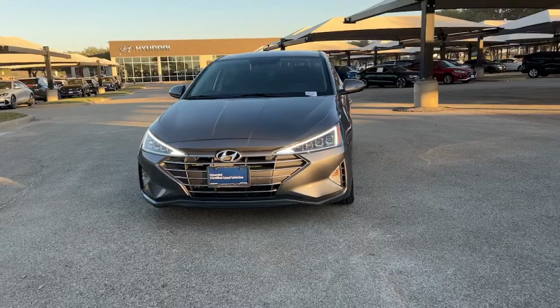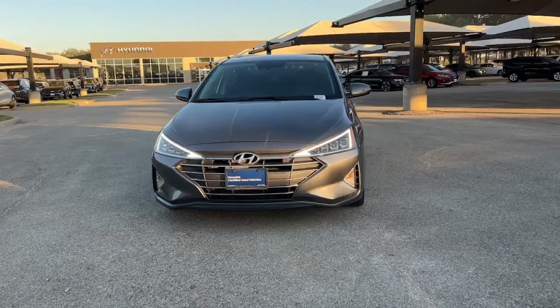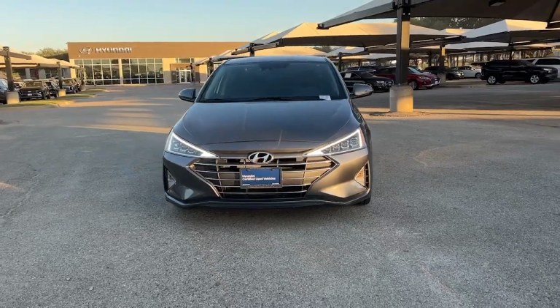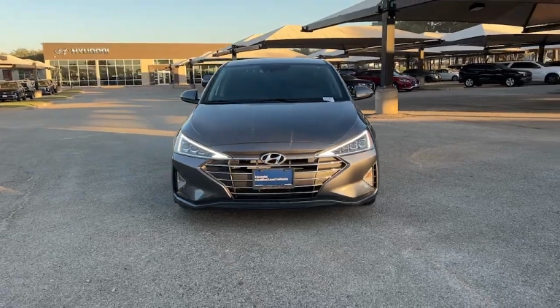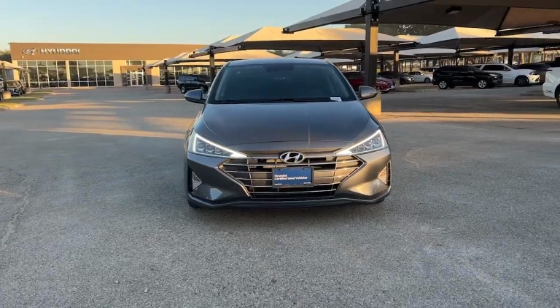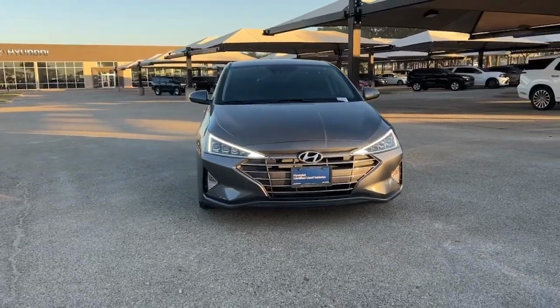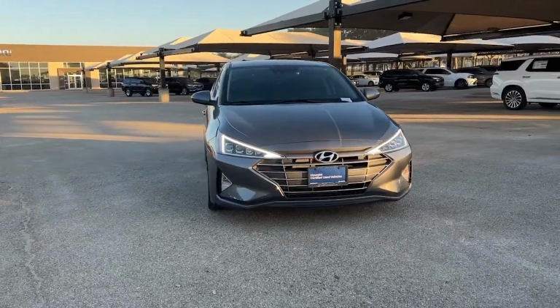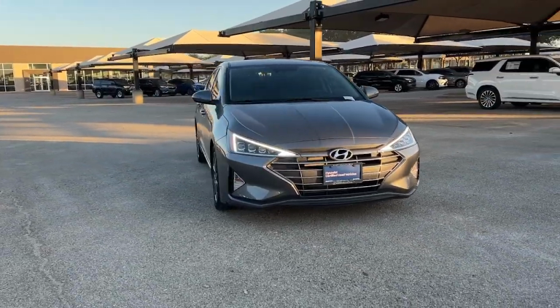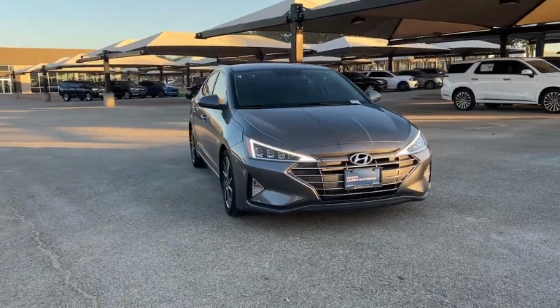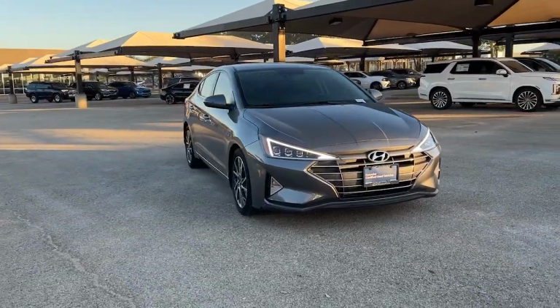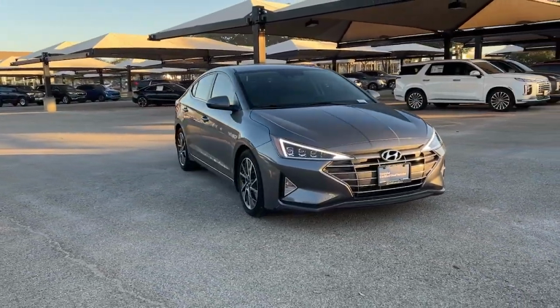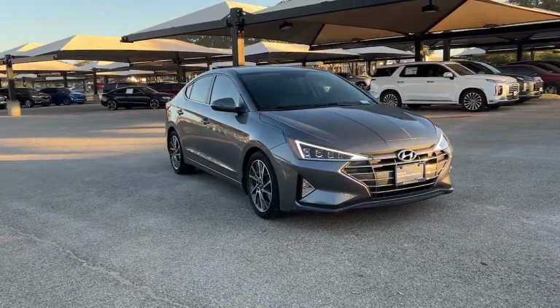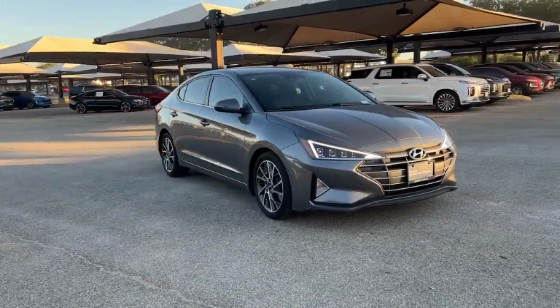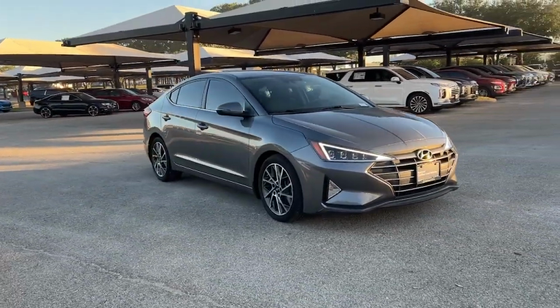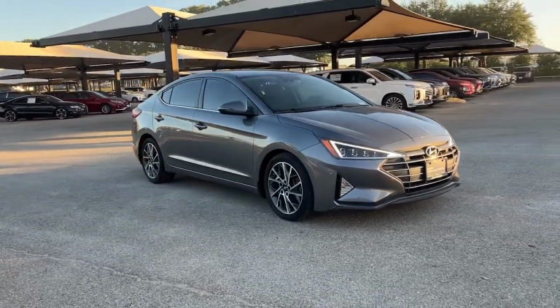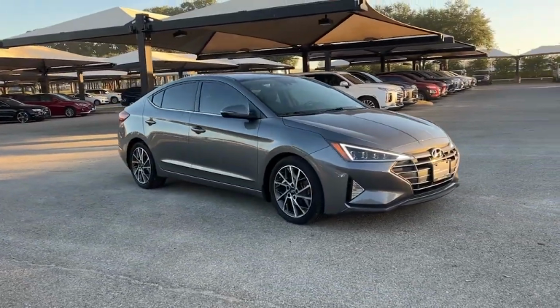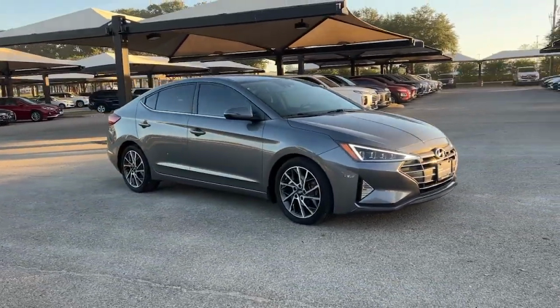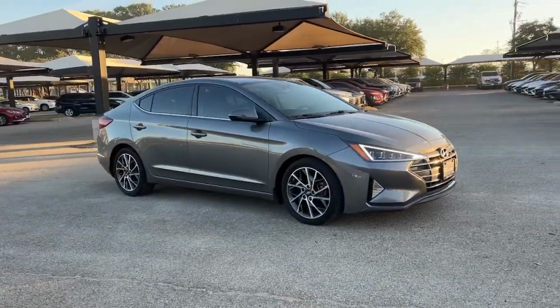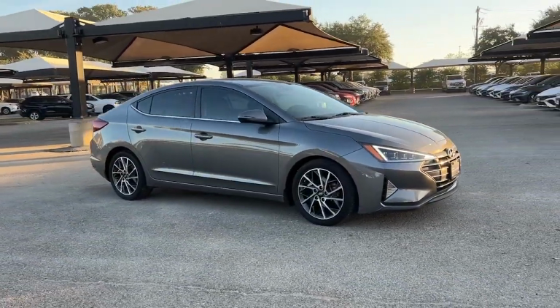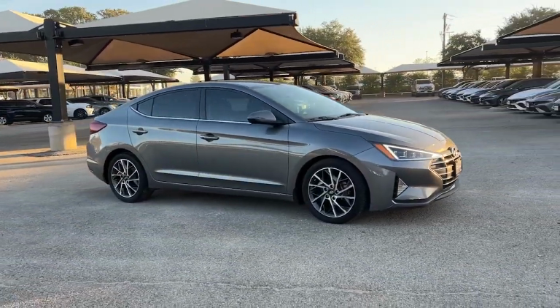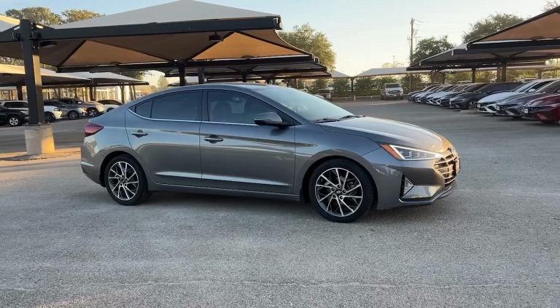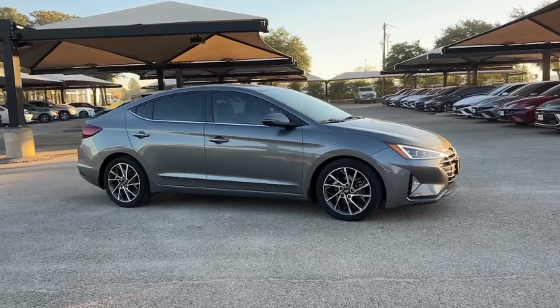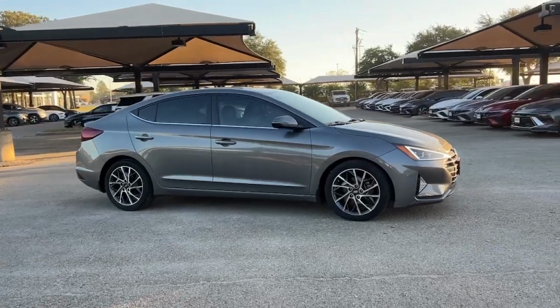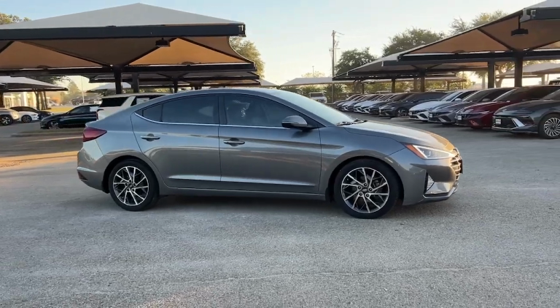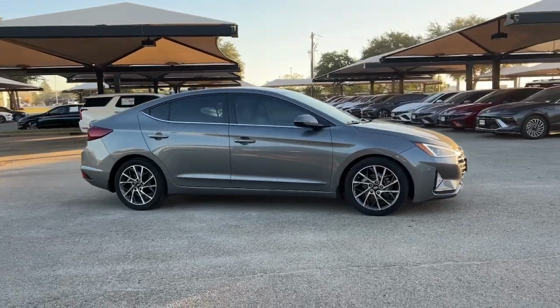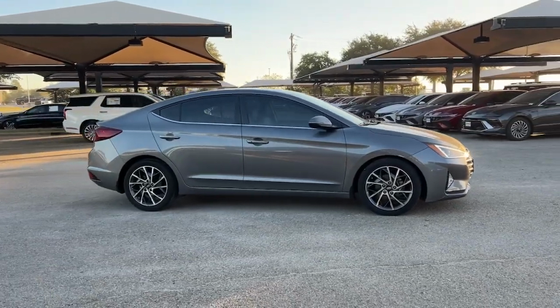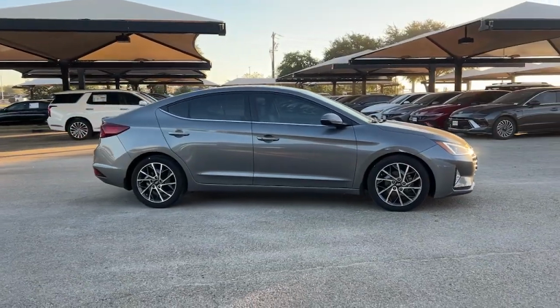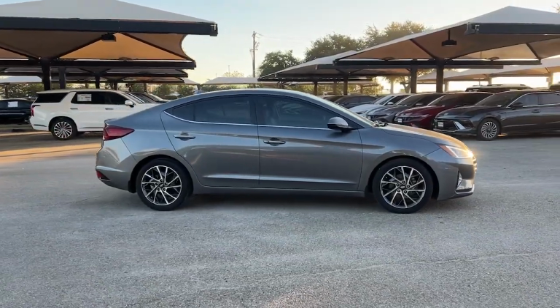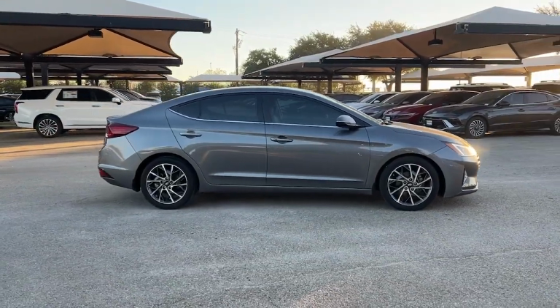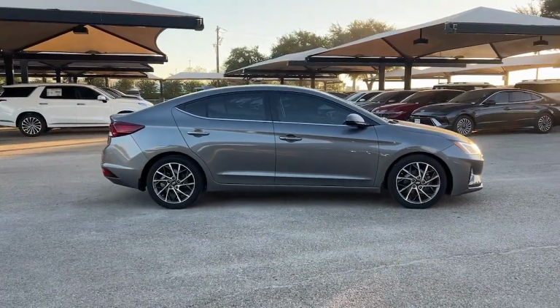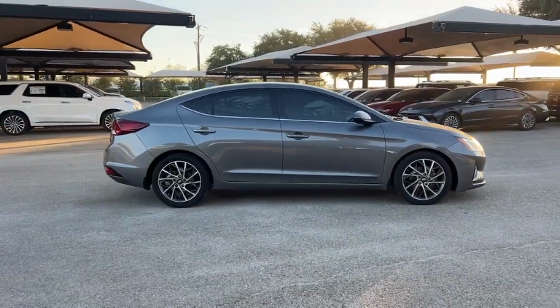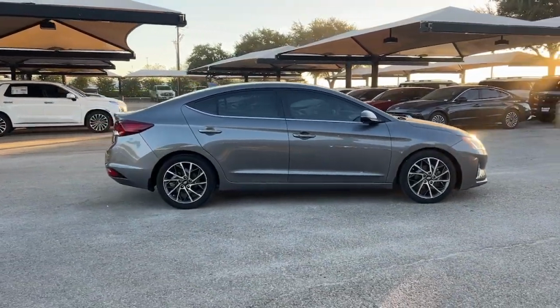Introducing the 2020 Hyundai Elantra. With less than 60,000 miles on the odometer, this vehicle provides excellent value.